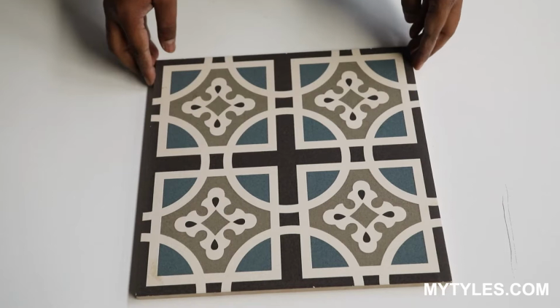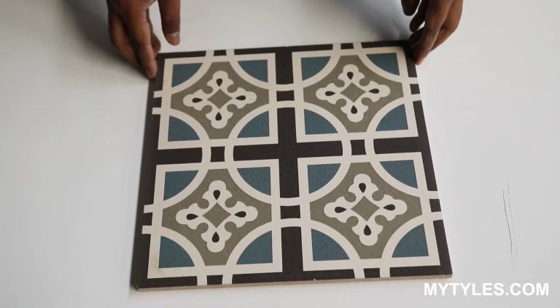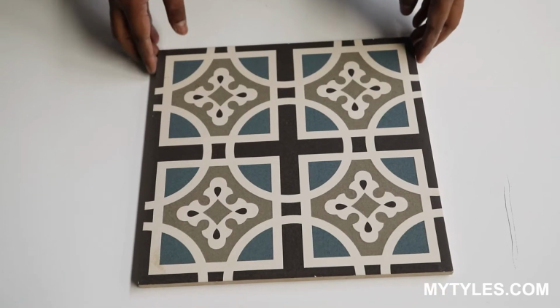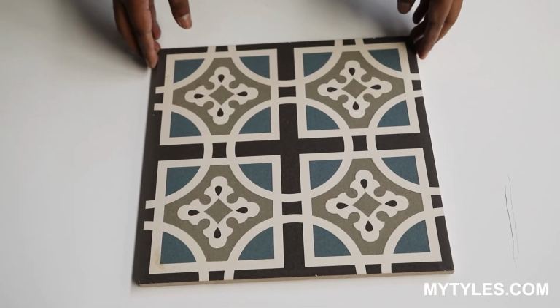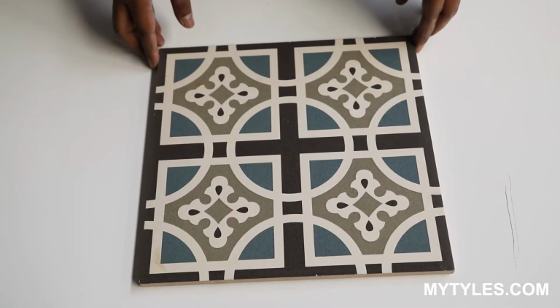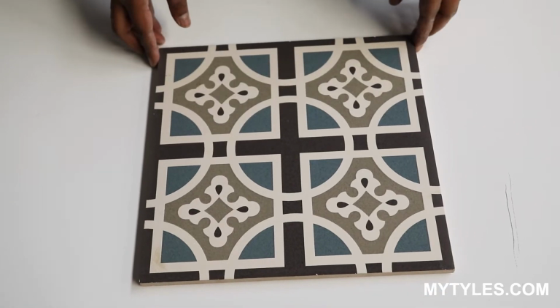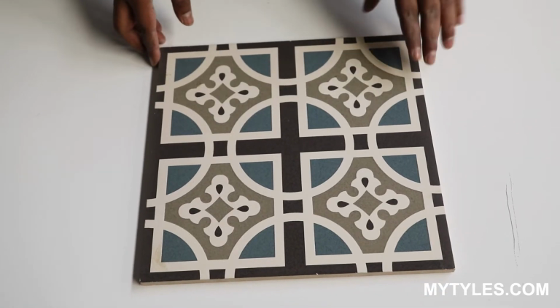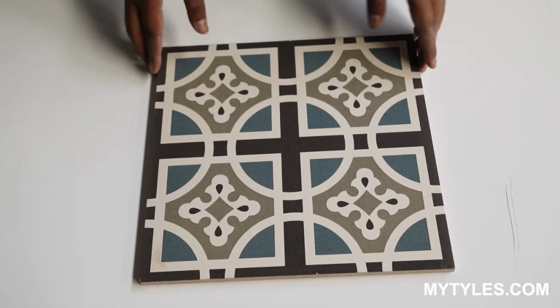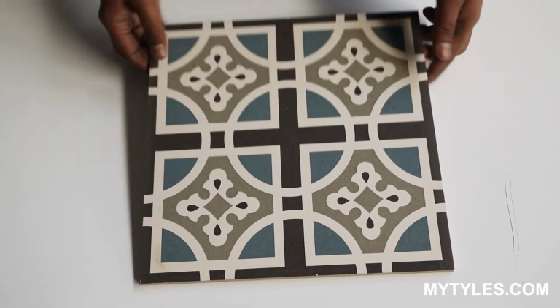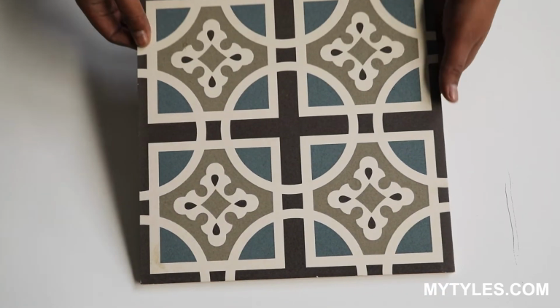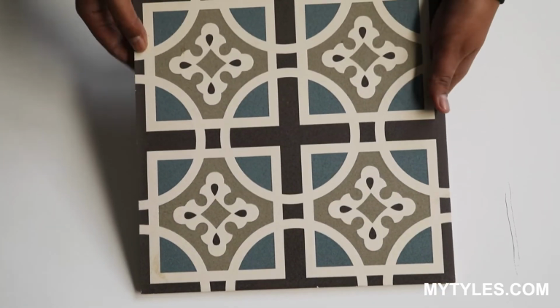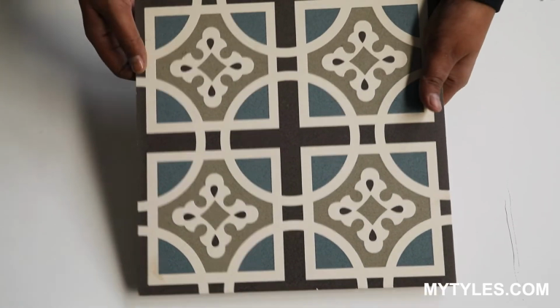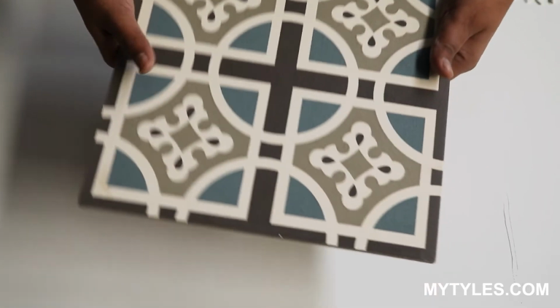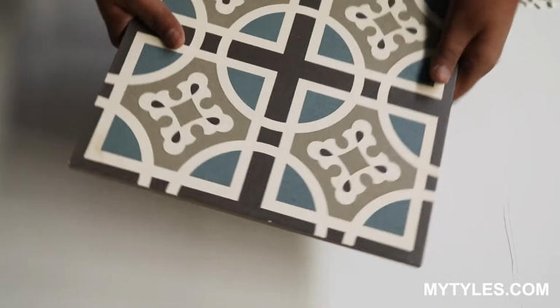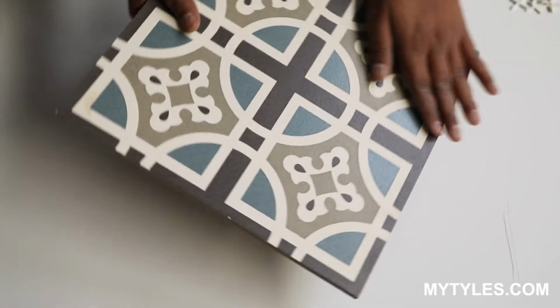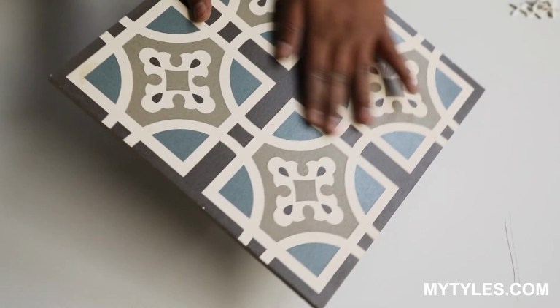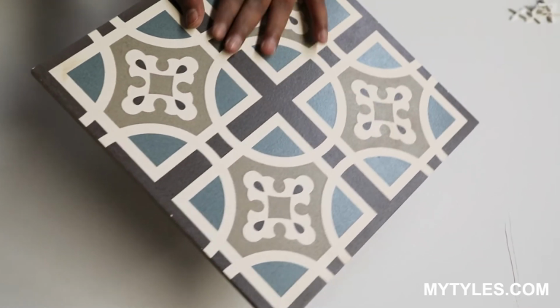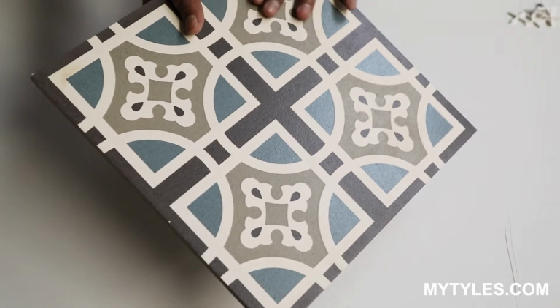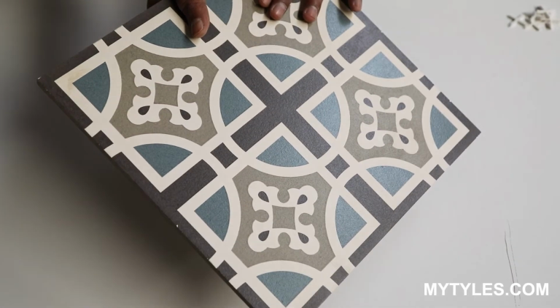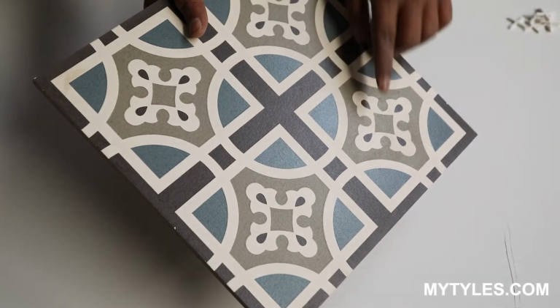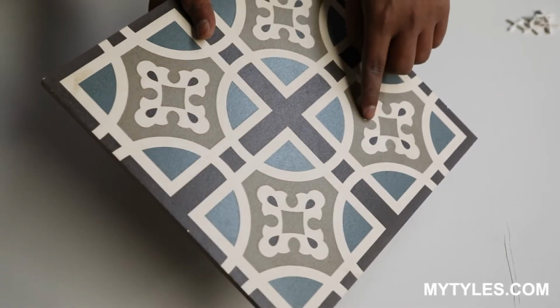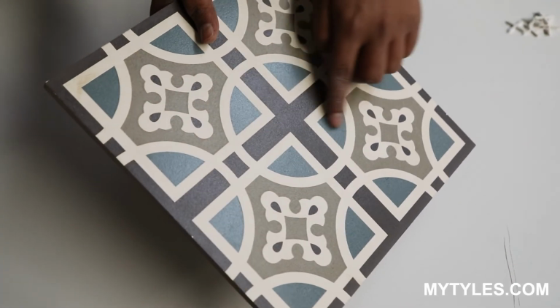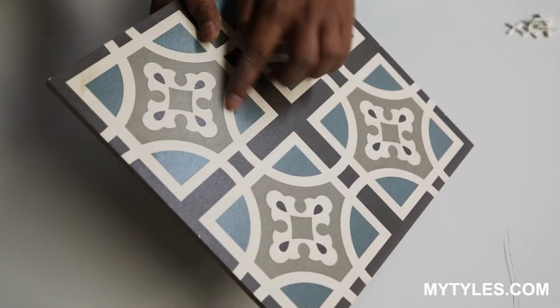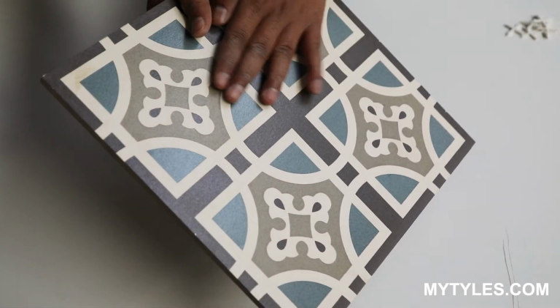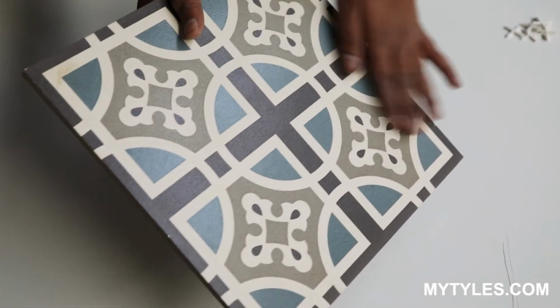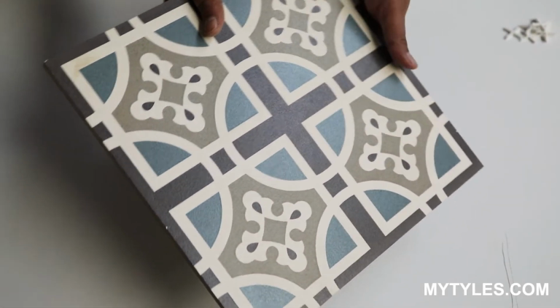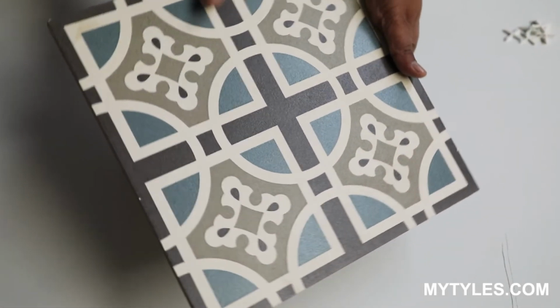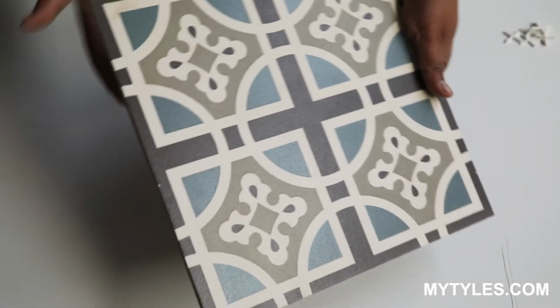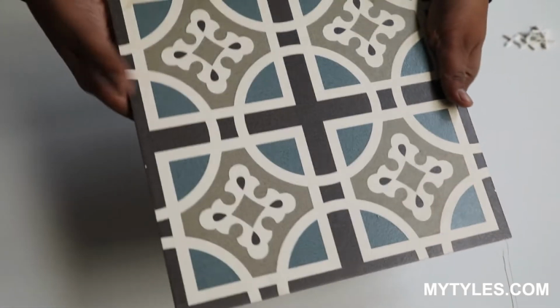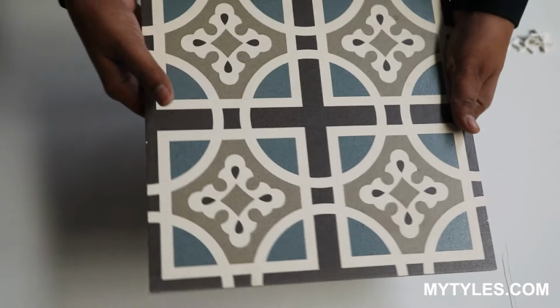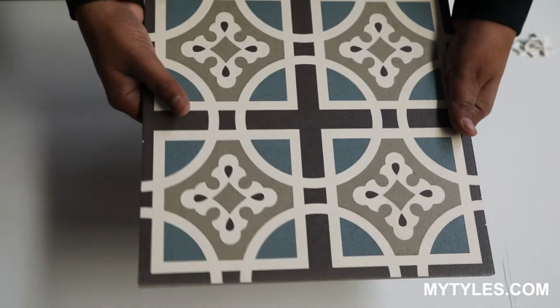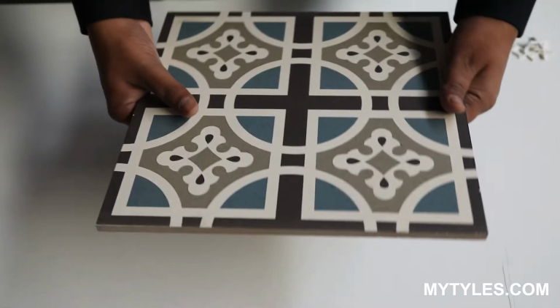This is a 1 feet by 1 feet, which is 300mm x 300mm, vitrified body tile. It's a very beautiful color combination tile. The surface is matte finish and it's a third fire tile.